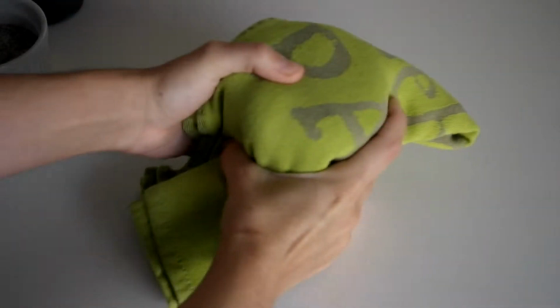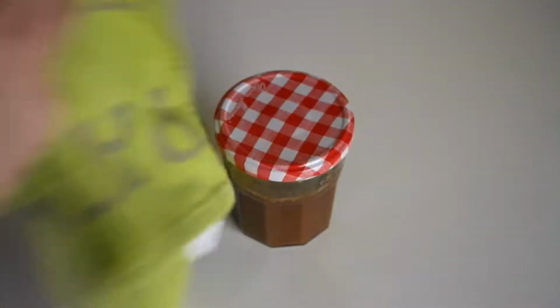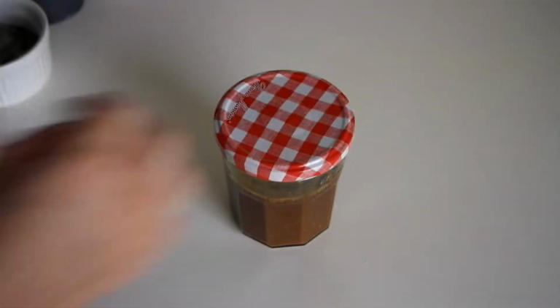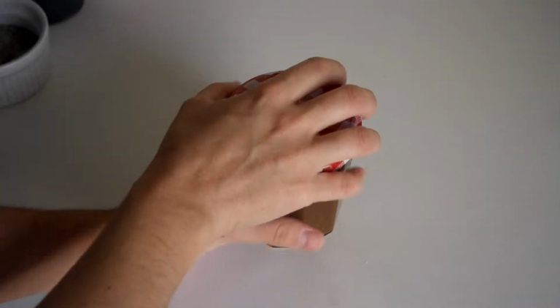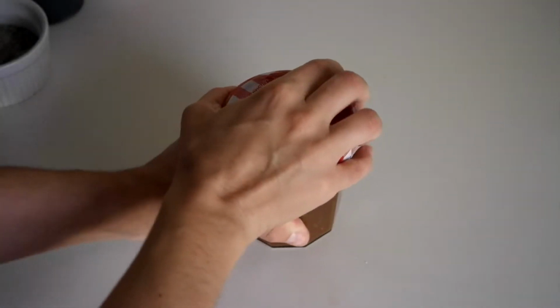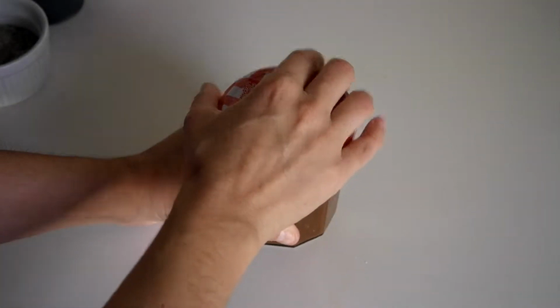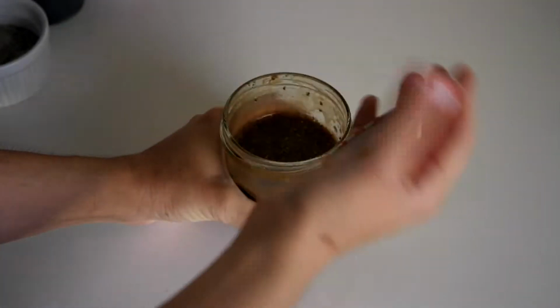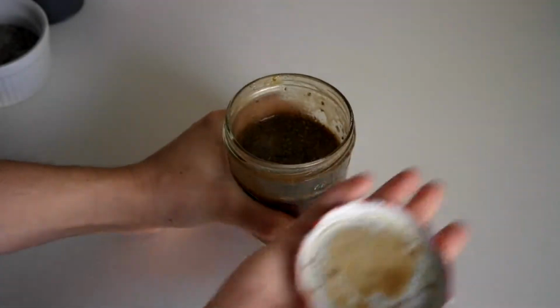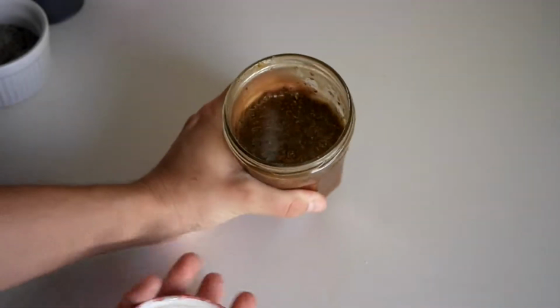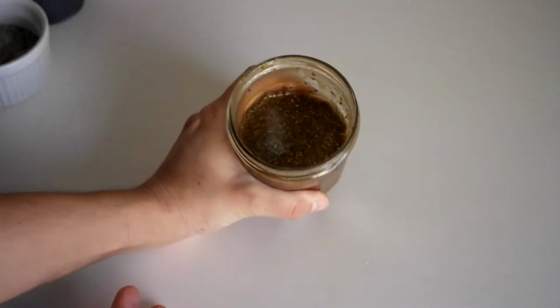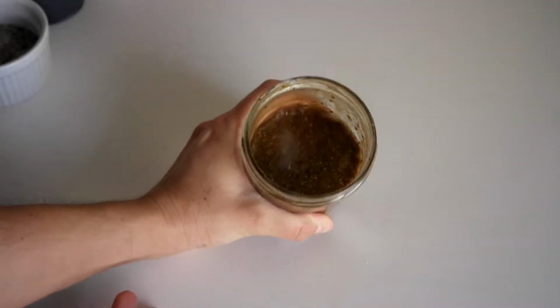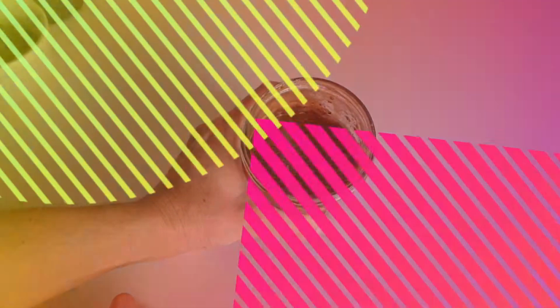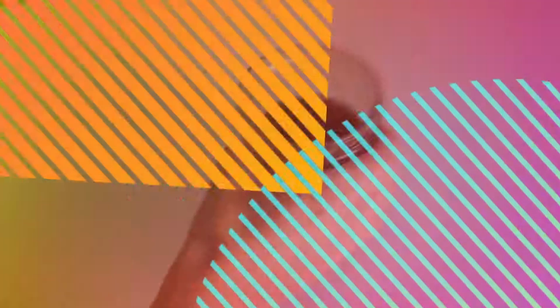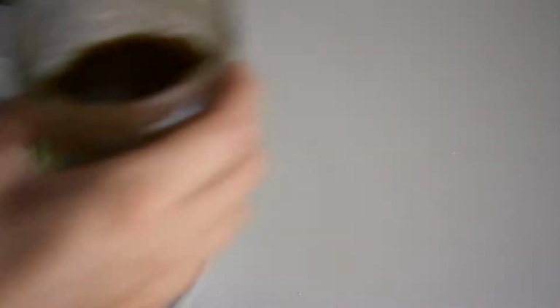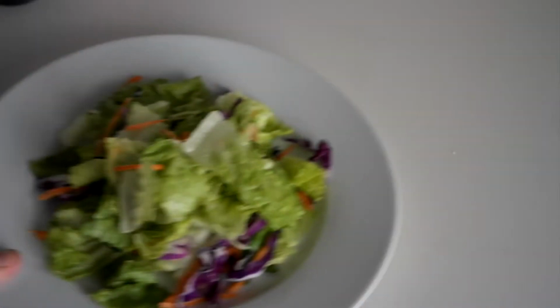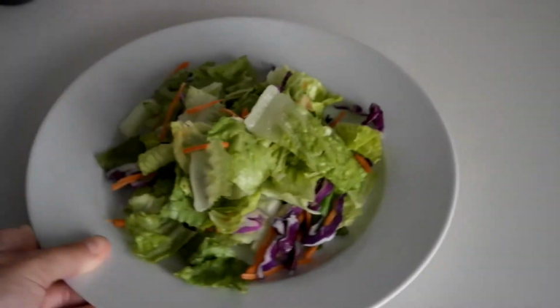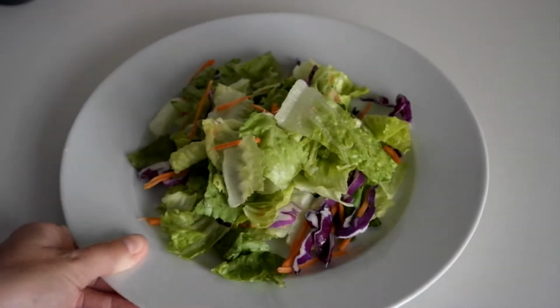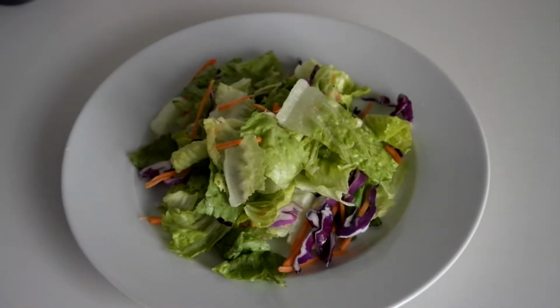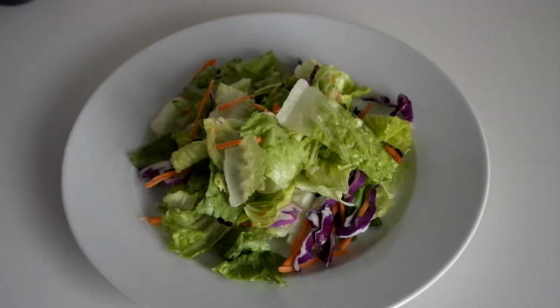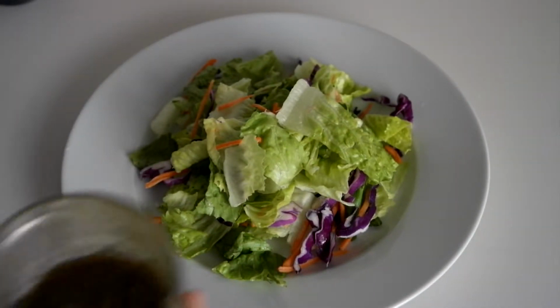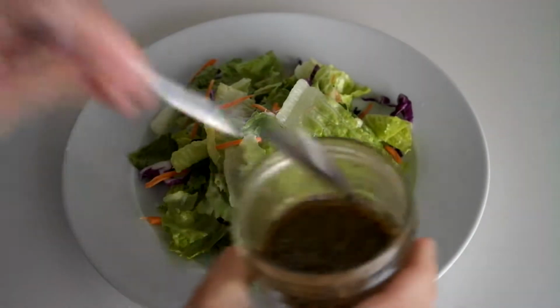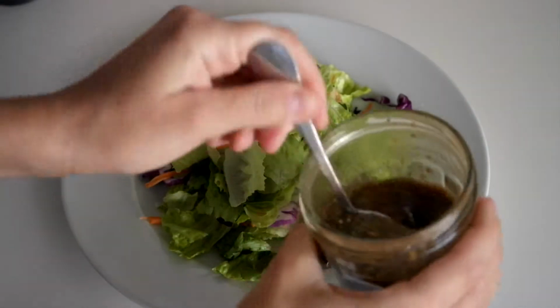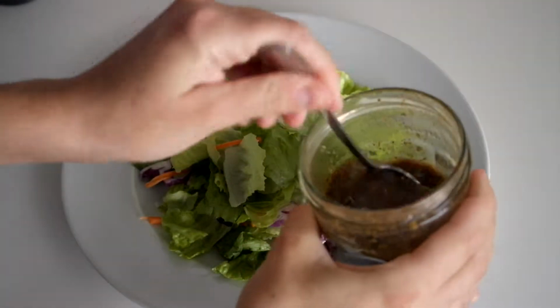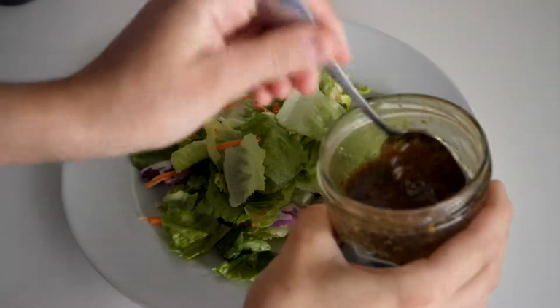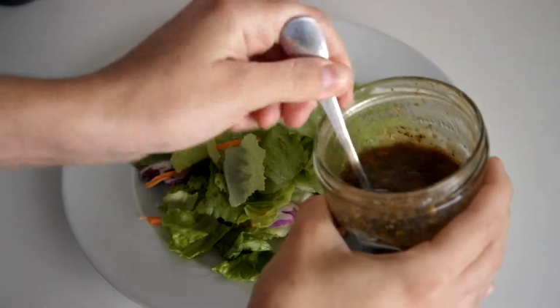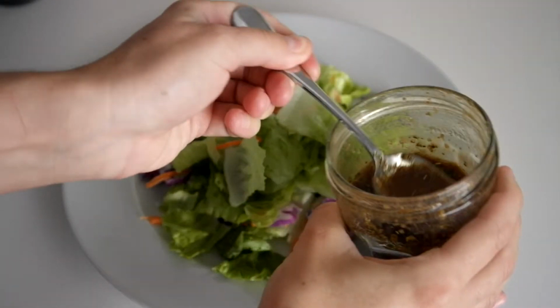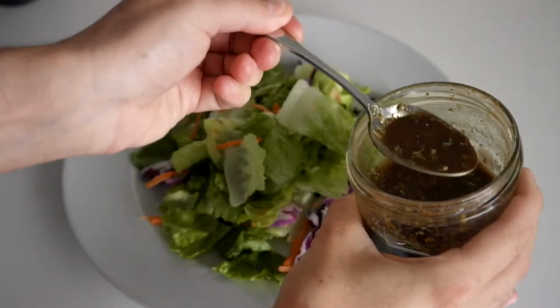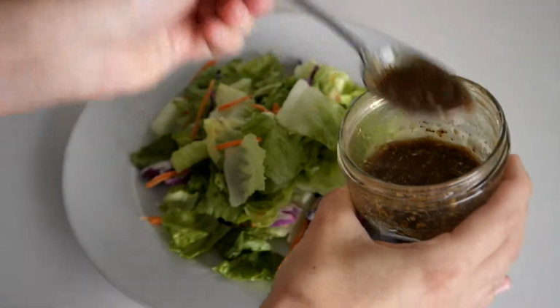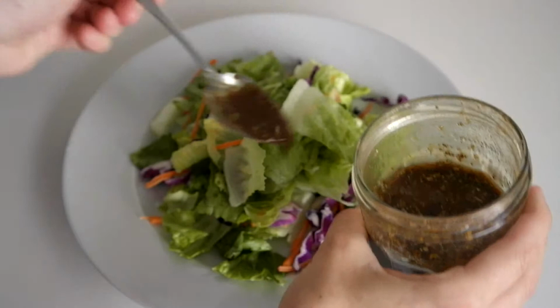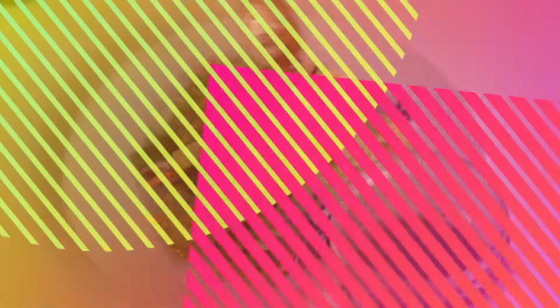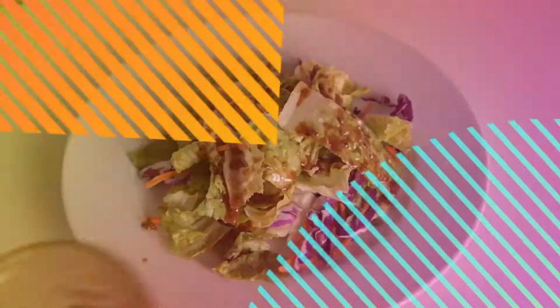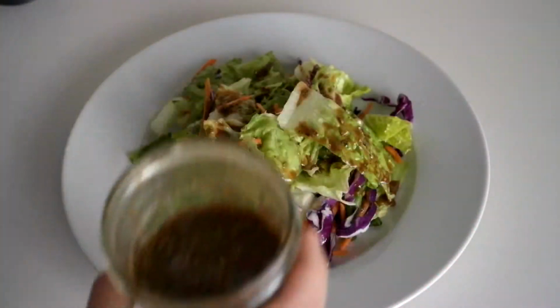Now that we've had some fun and burned a few calories, let's use our salad dressing since it's all ready. Here's my lovely green salad and we can use as much or as little of the dressing as you'd like.